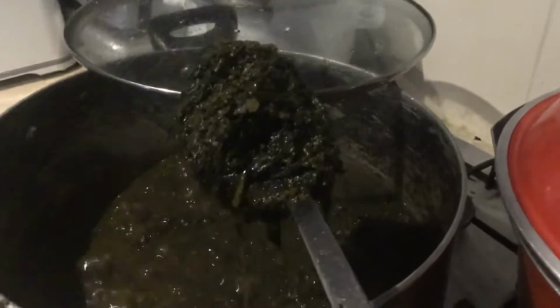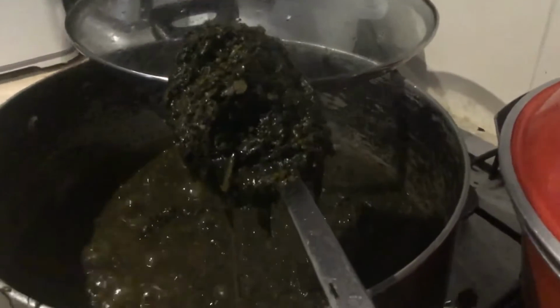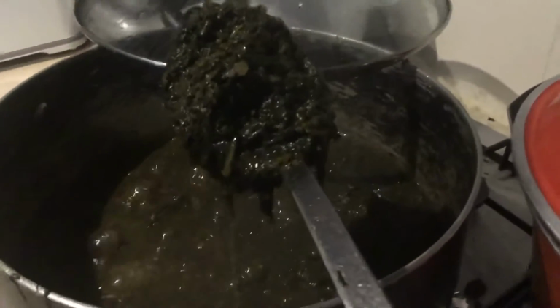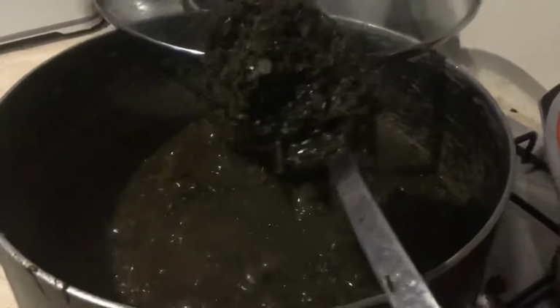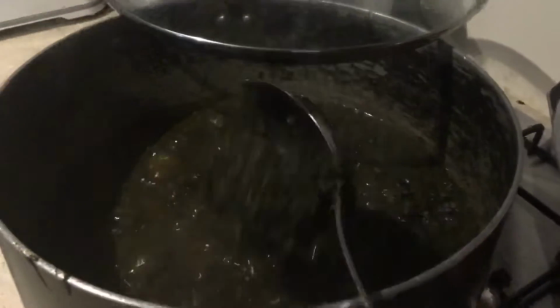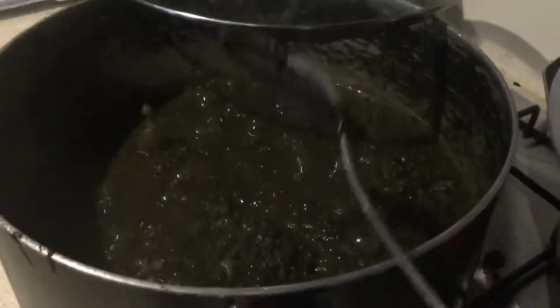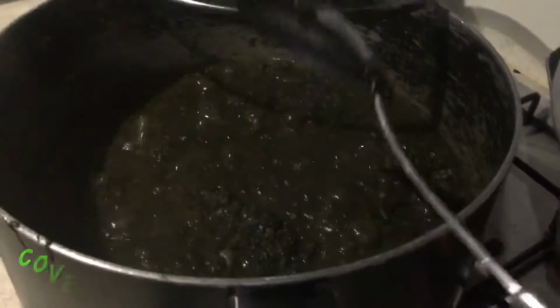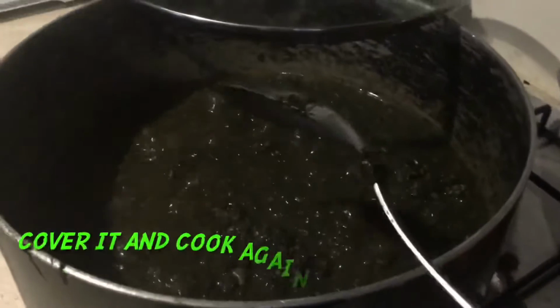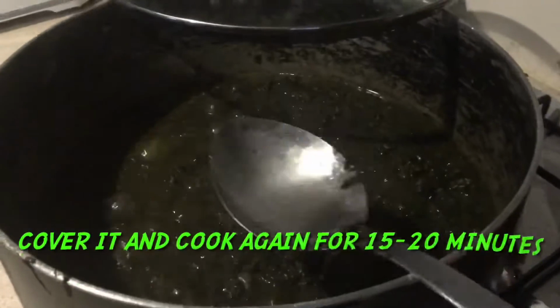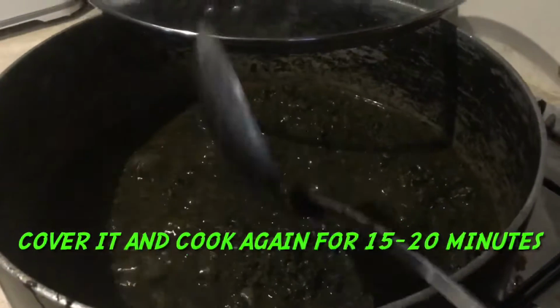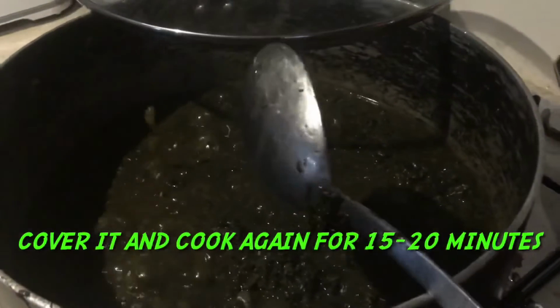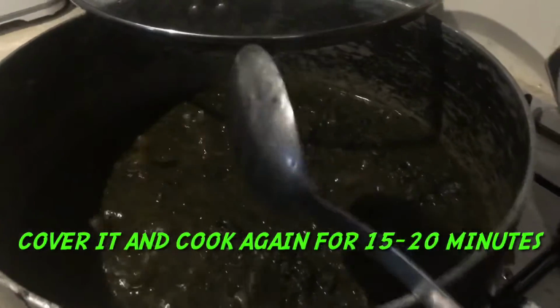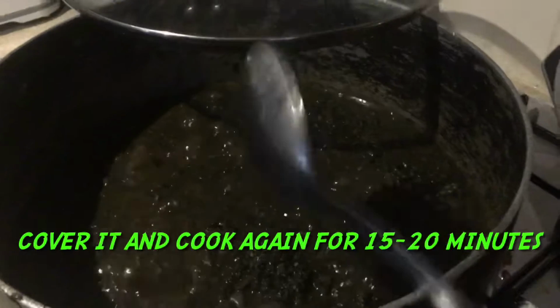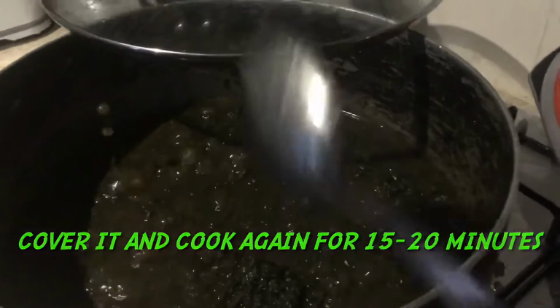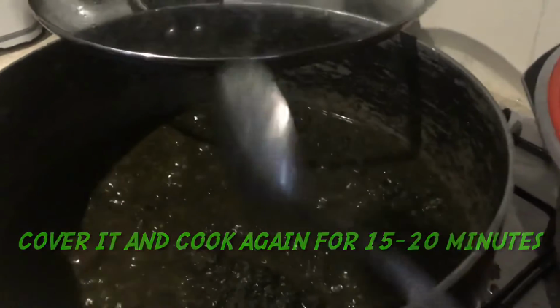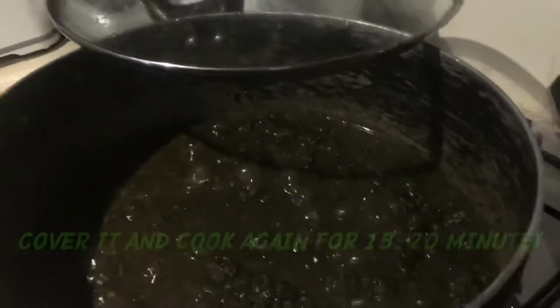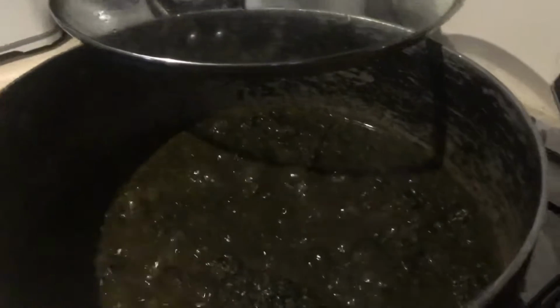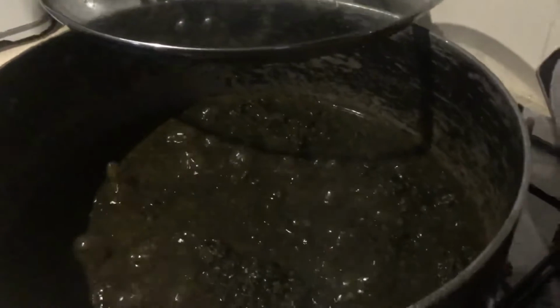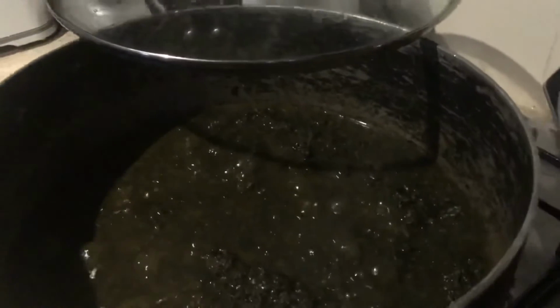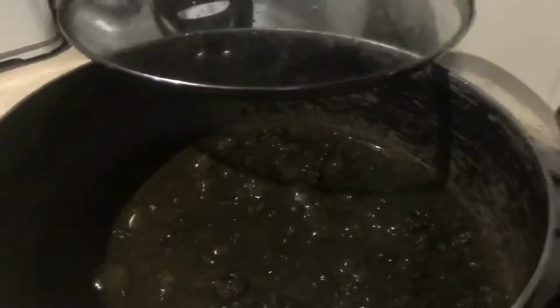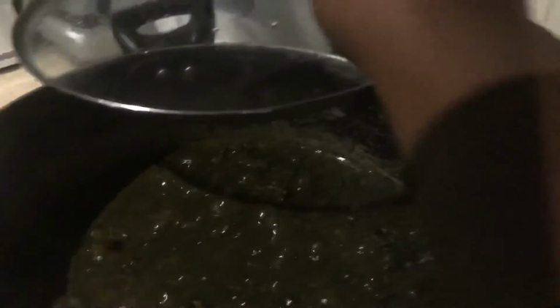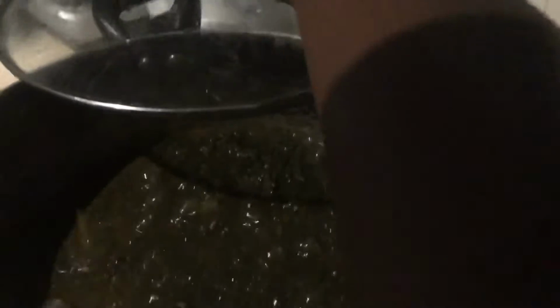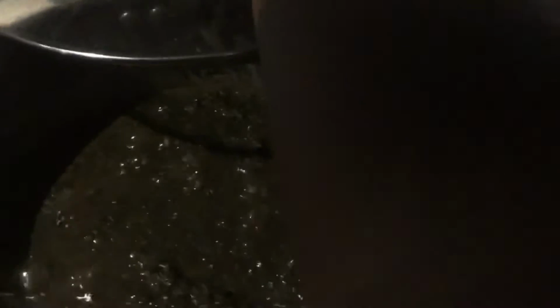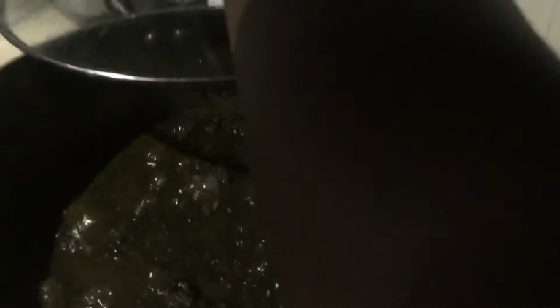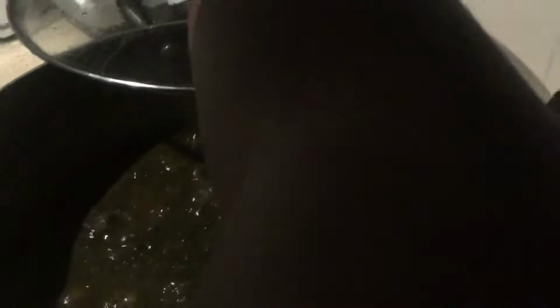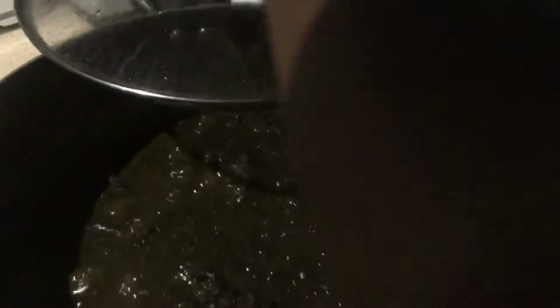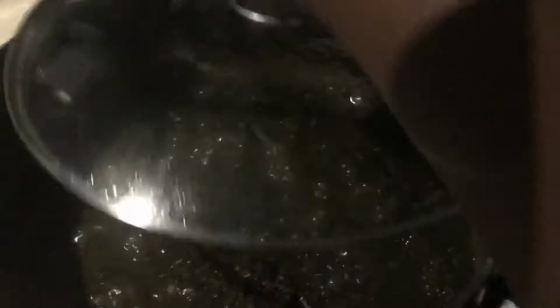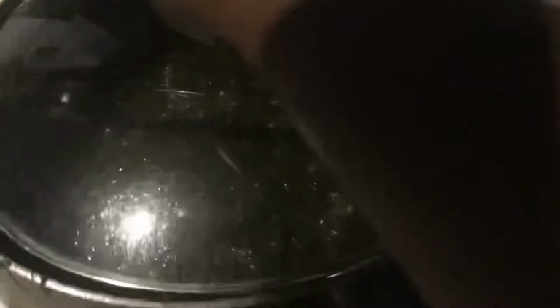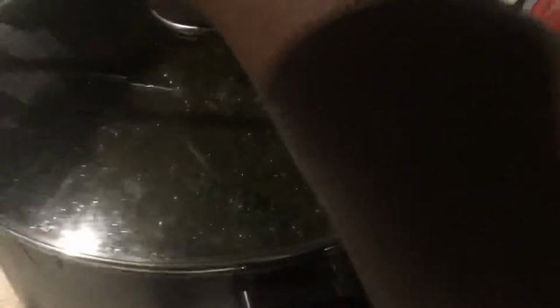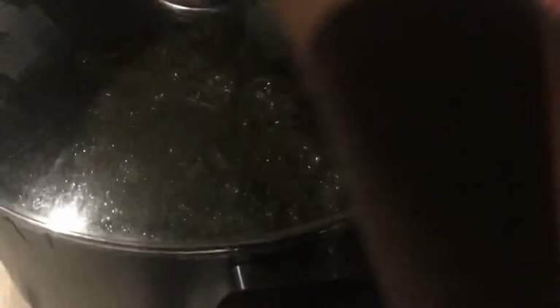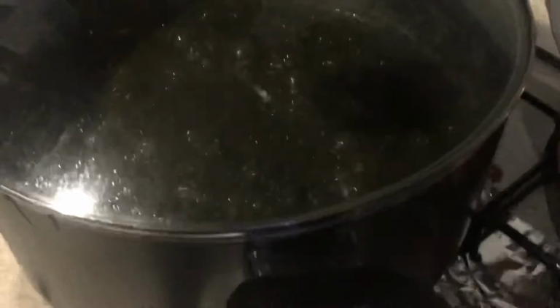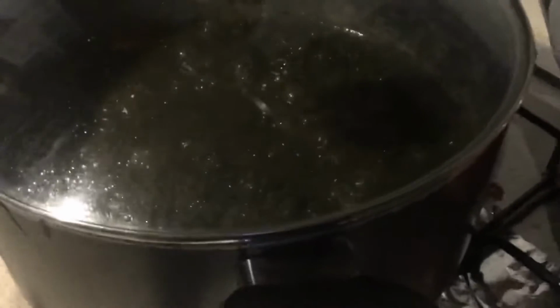As you can see, it has started cooking and the color has started to change. That's how you will know that your potato leaves are getting ready.